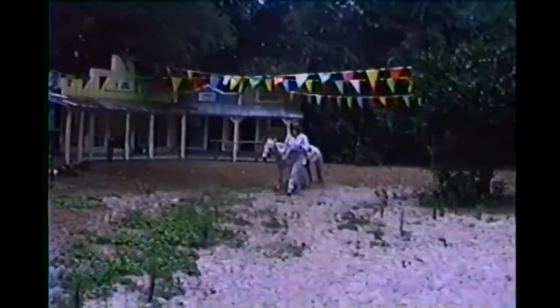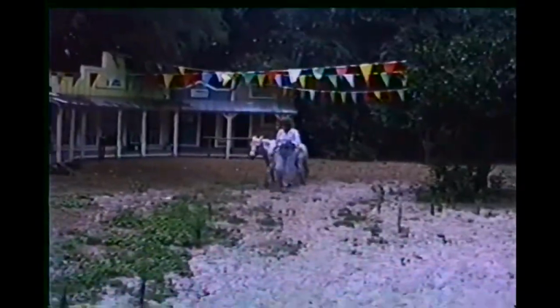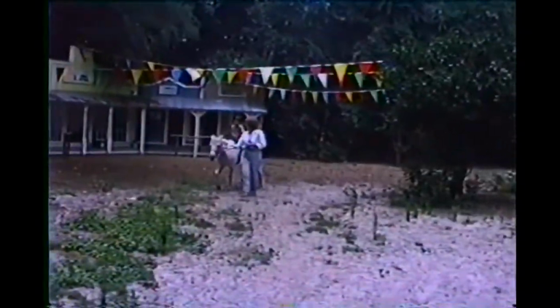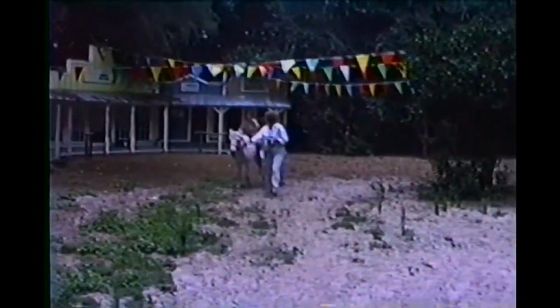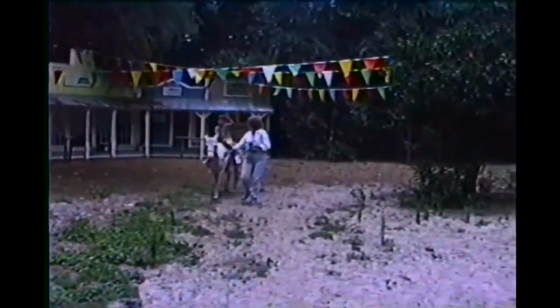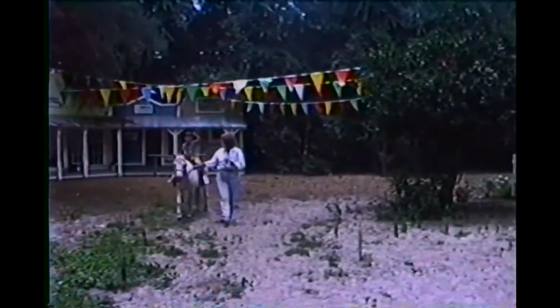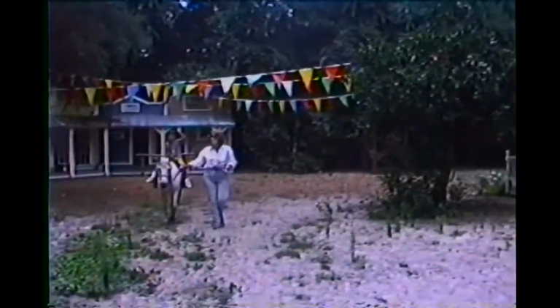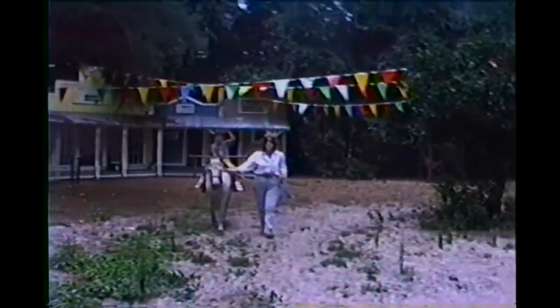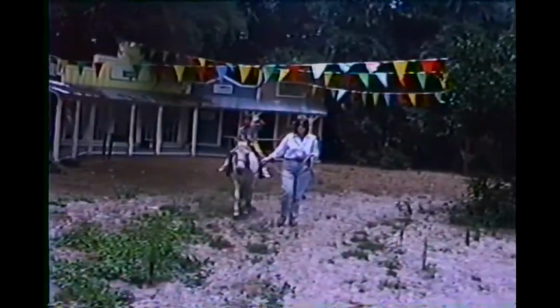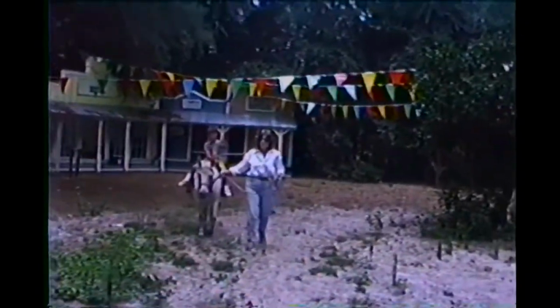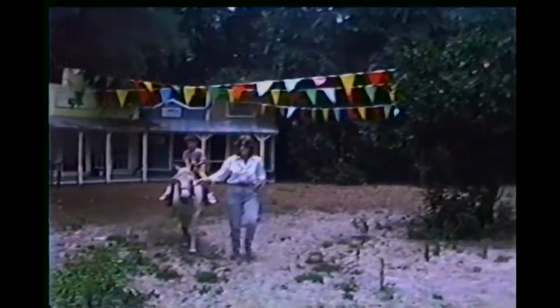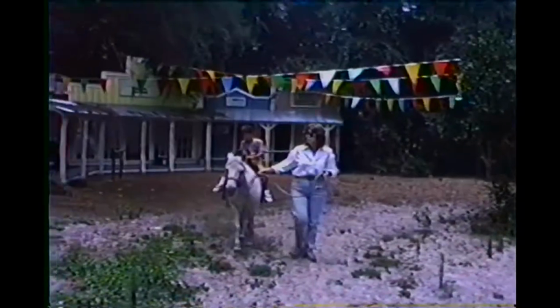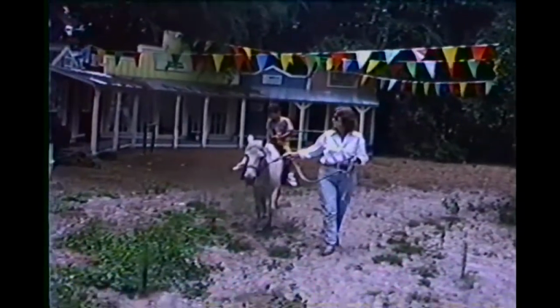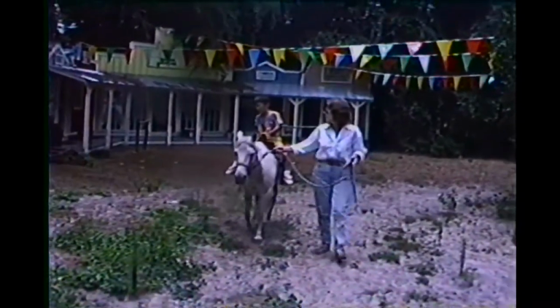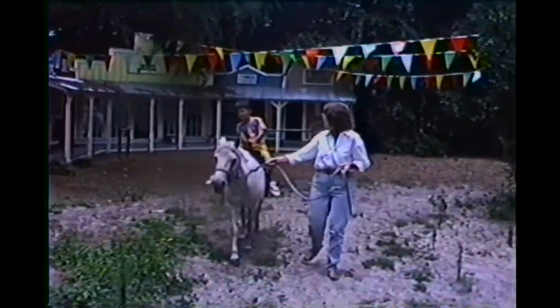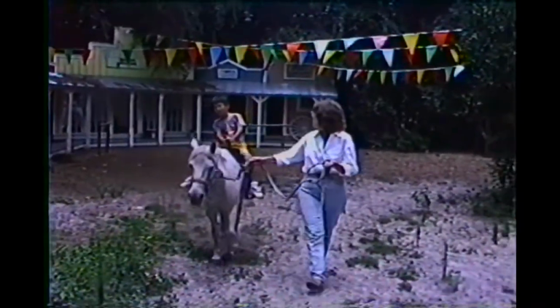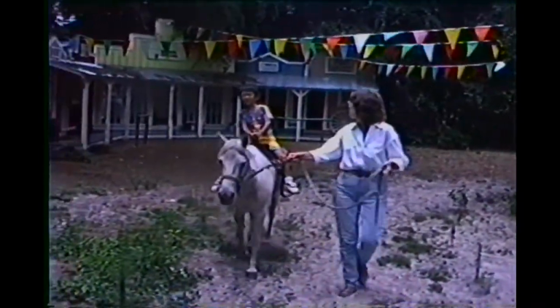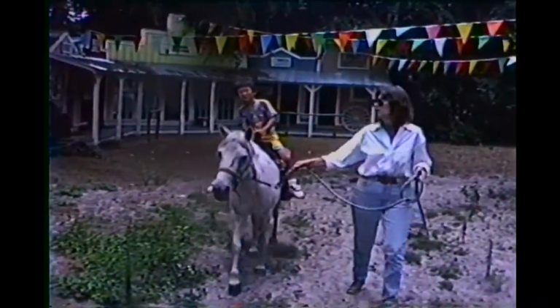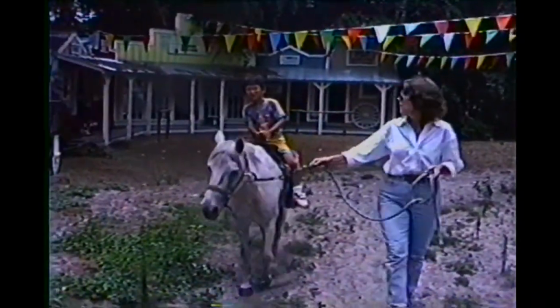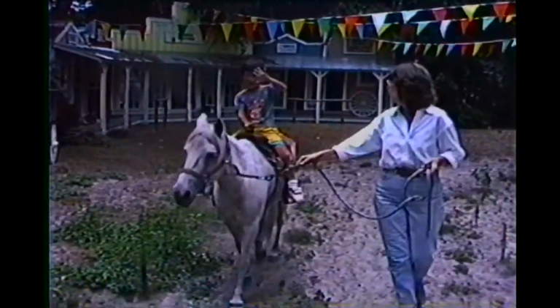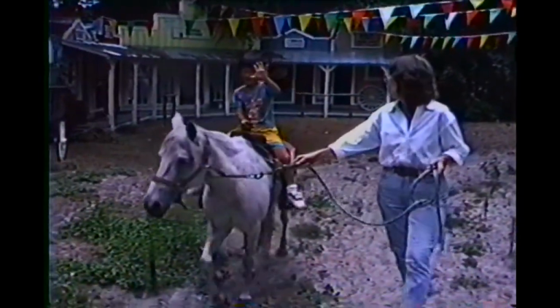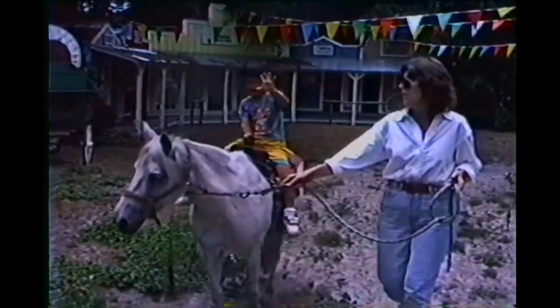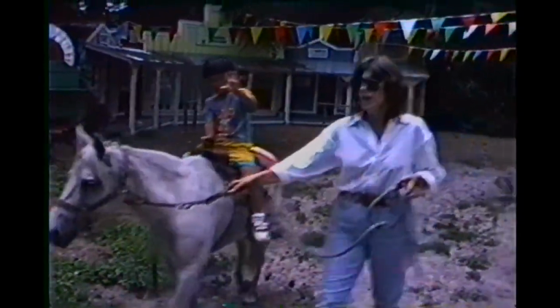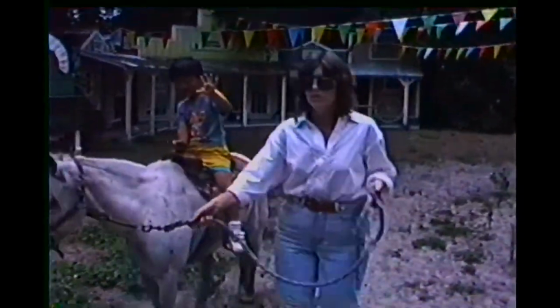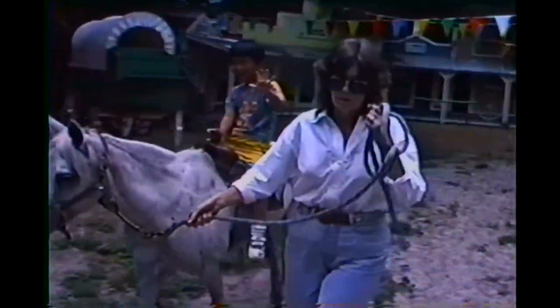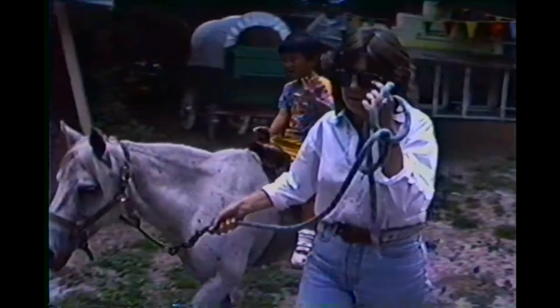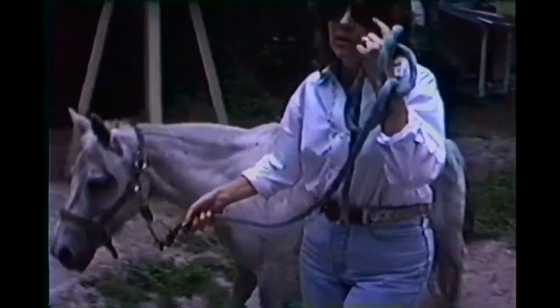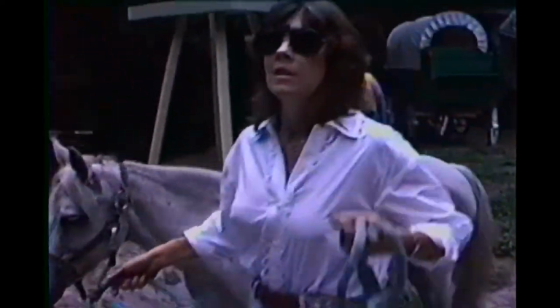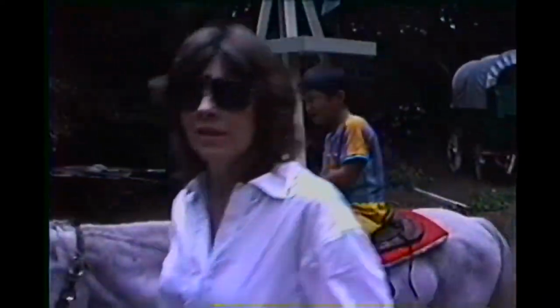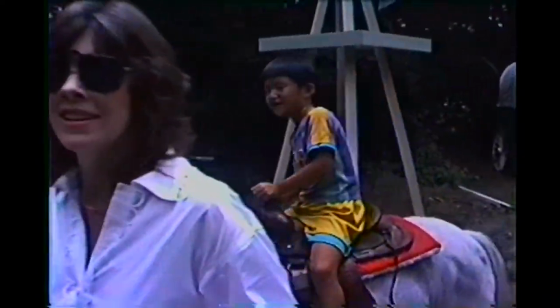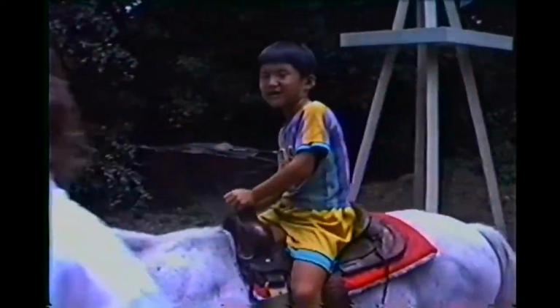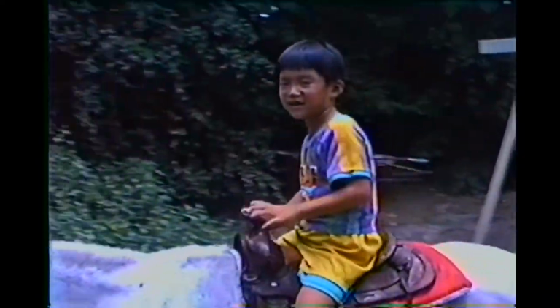Birthday boy! Five years old — hold up five, let me see five. Five years old. Congratulations, we all made it!